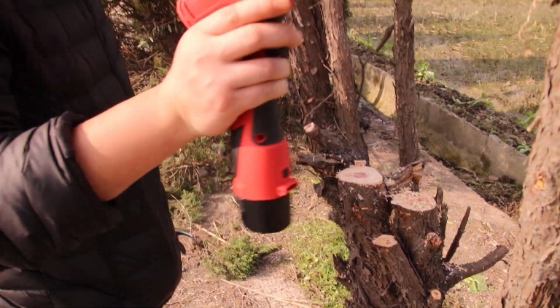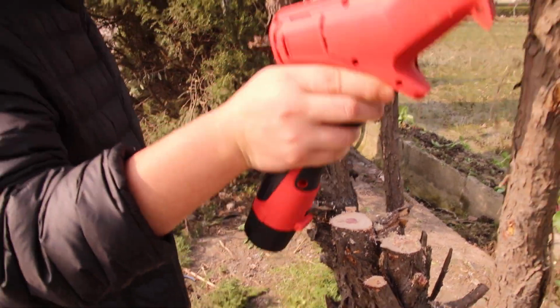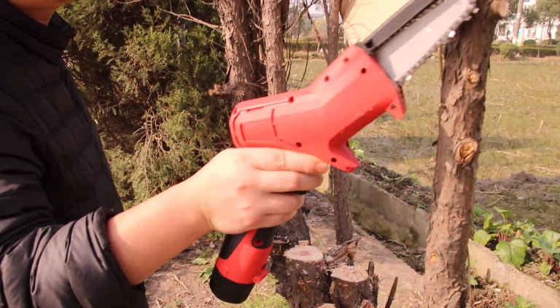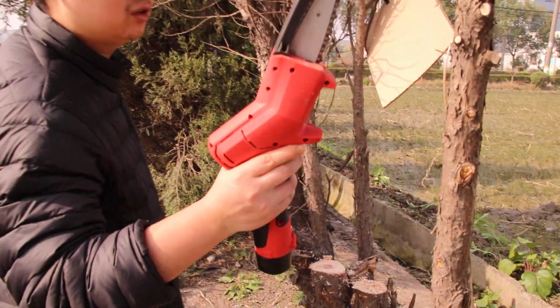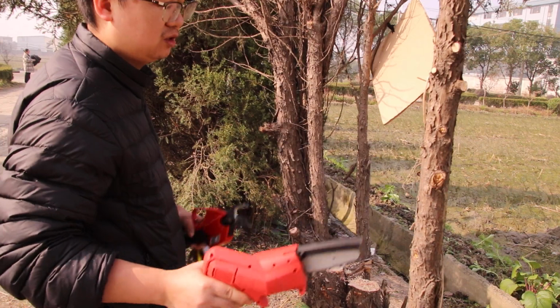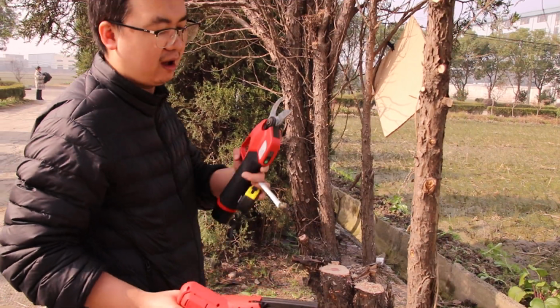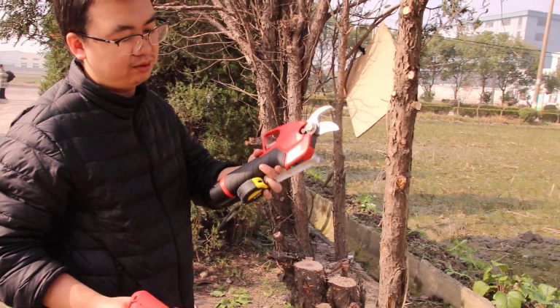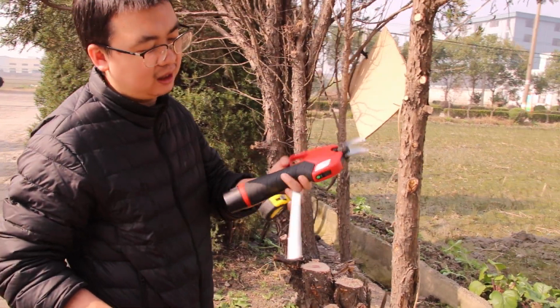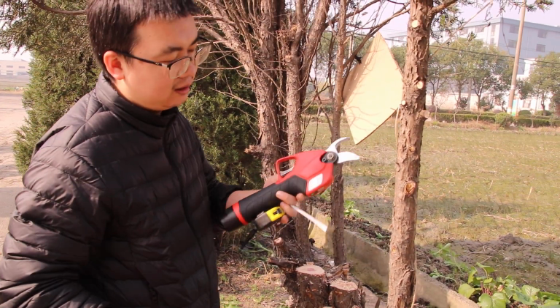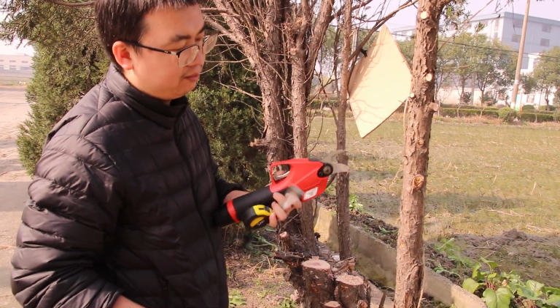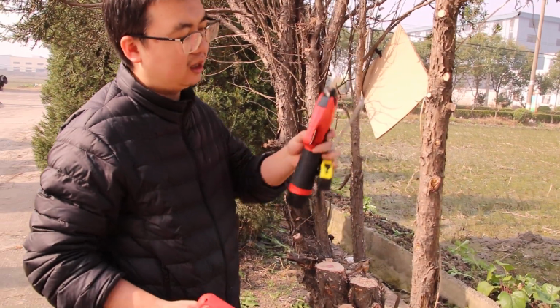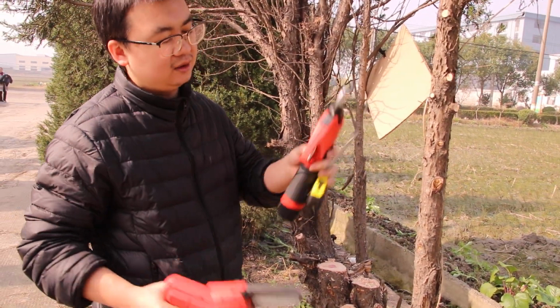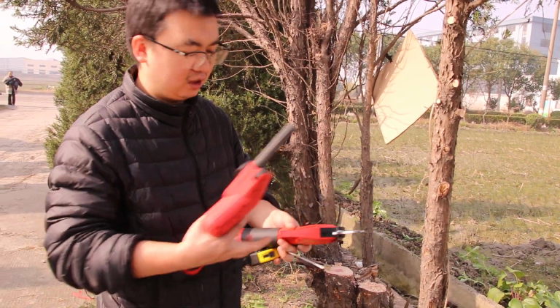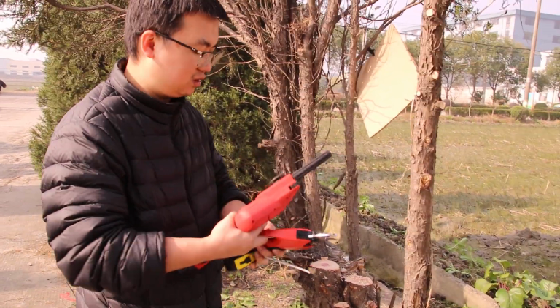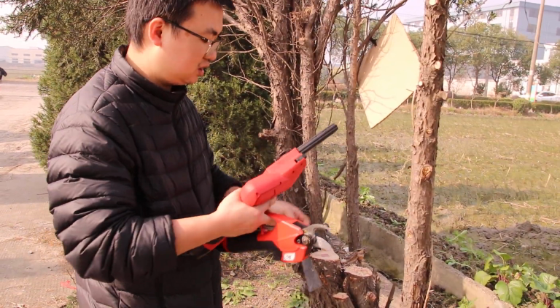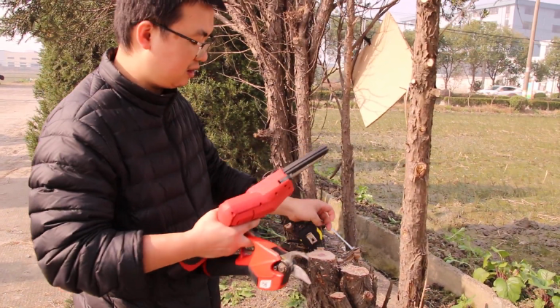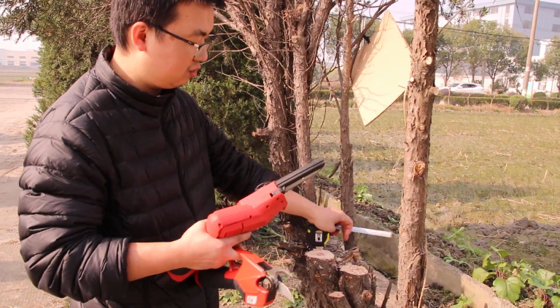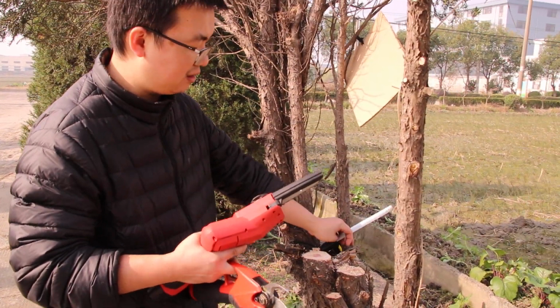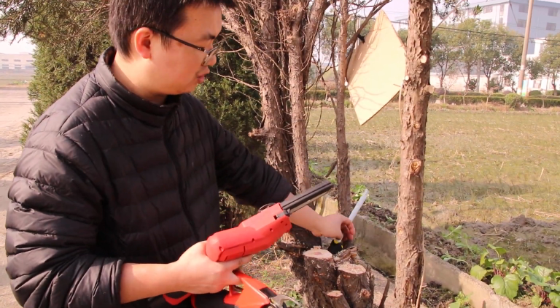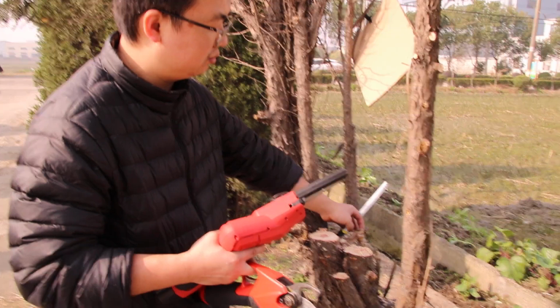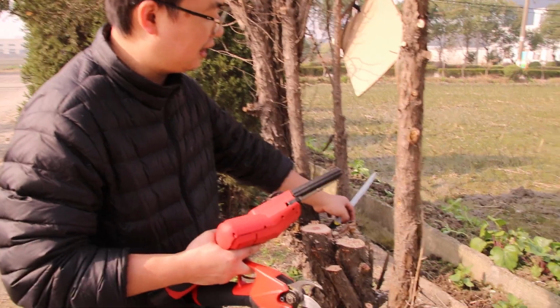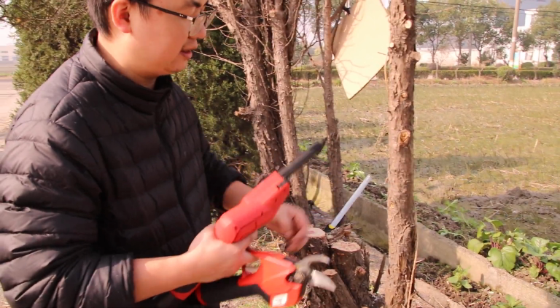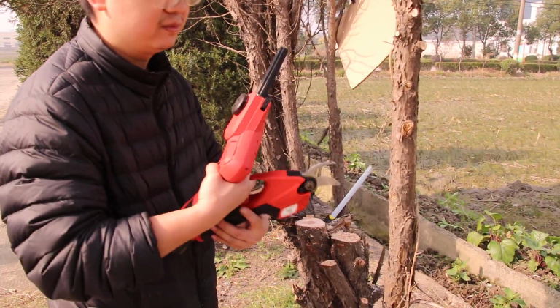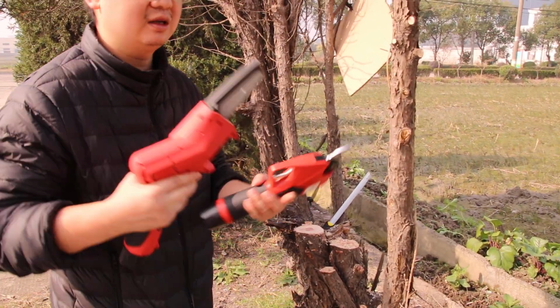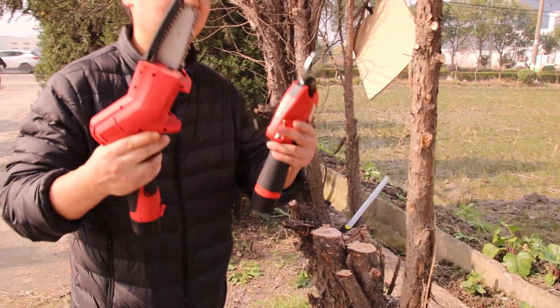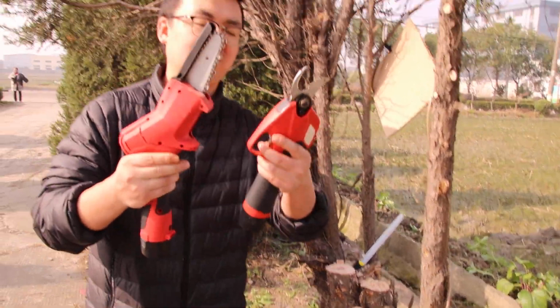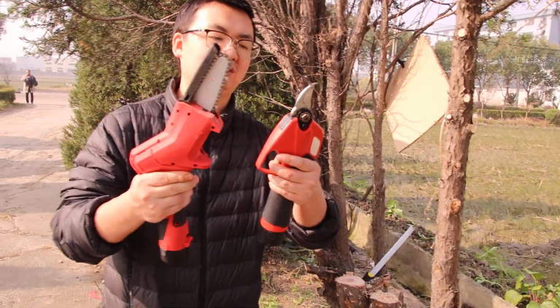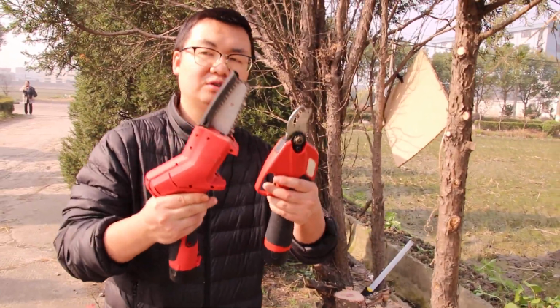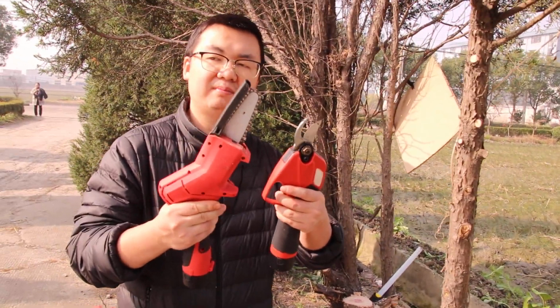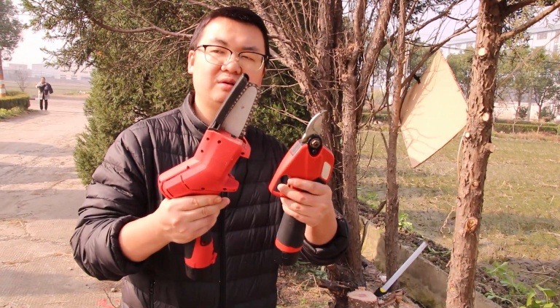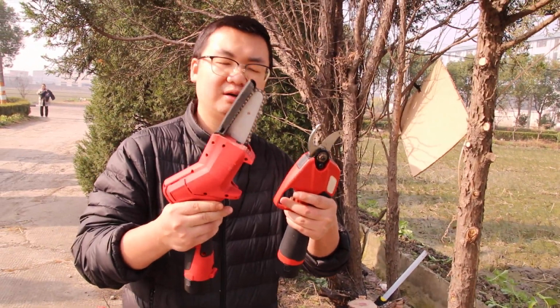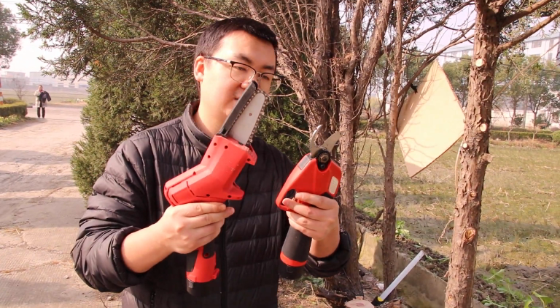But for small ones, you should use our pruner. So this is a good electric pruner and electric chainsaw sharing the same battery.